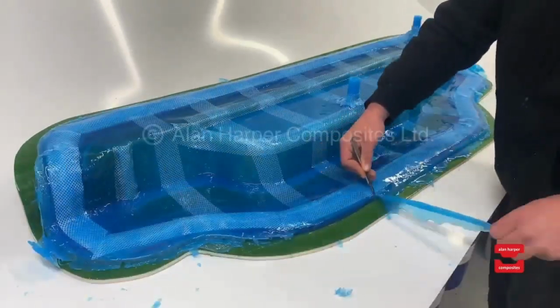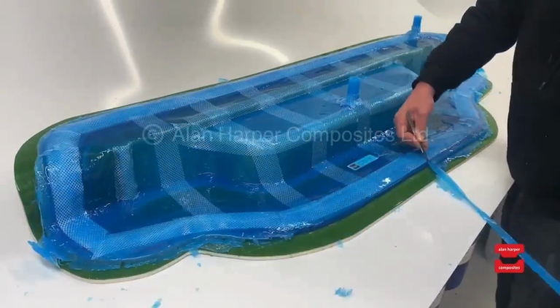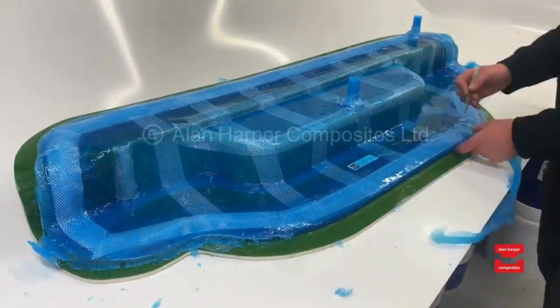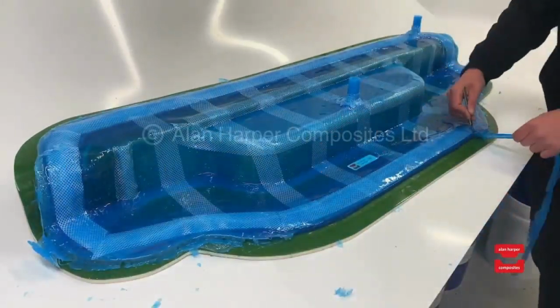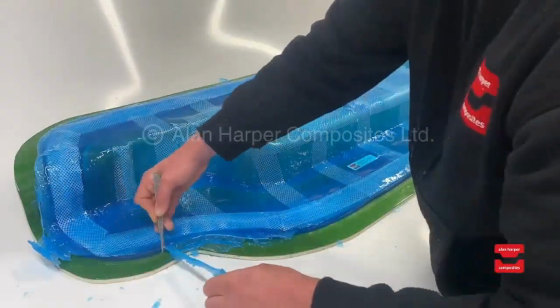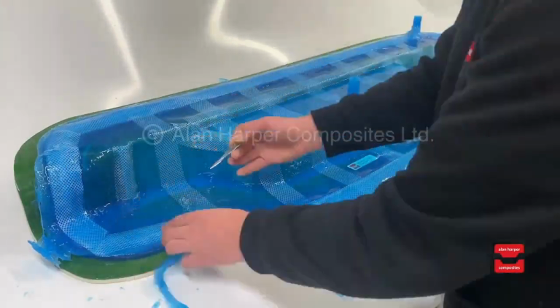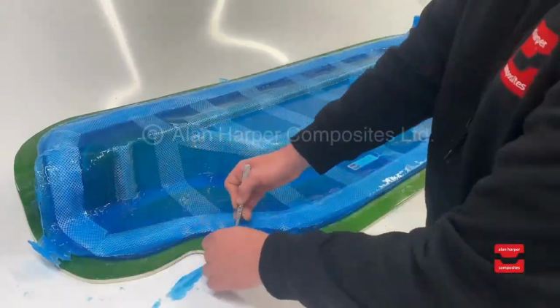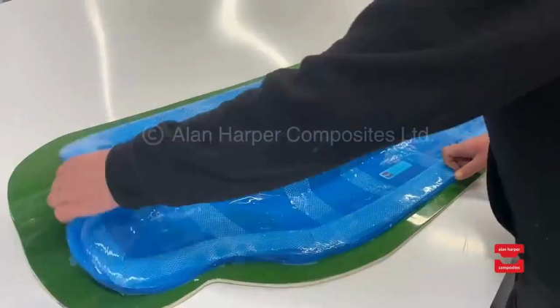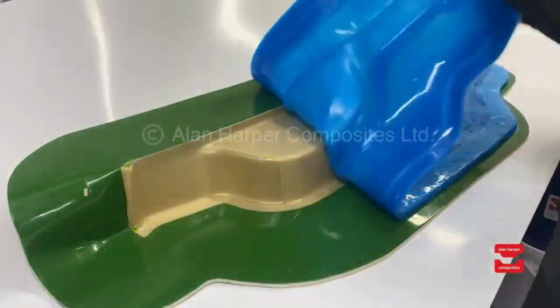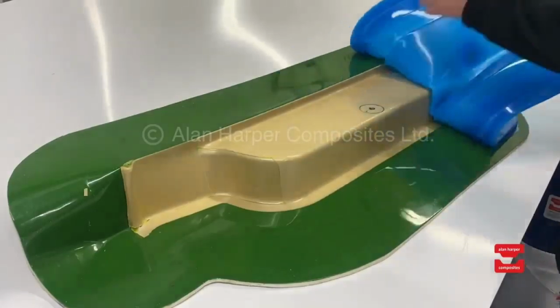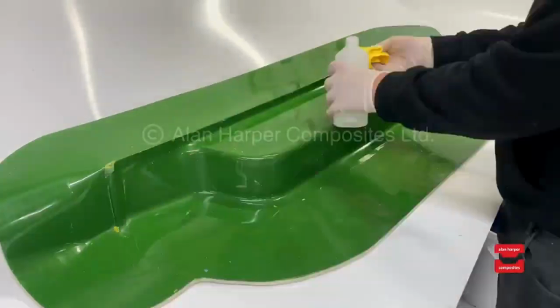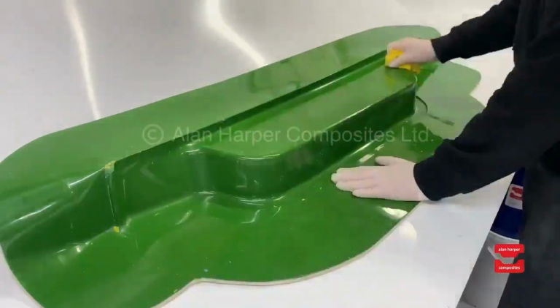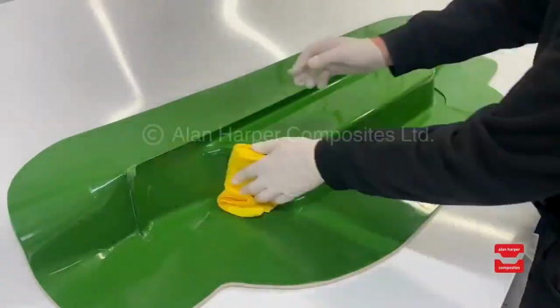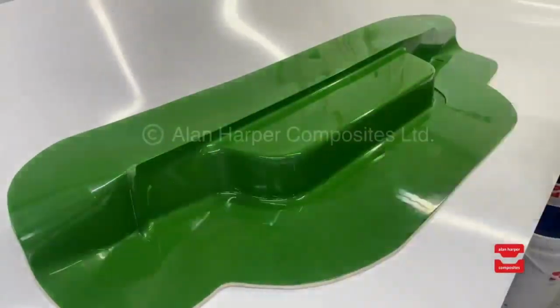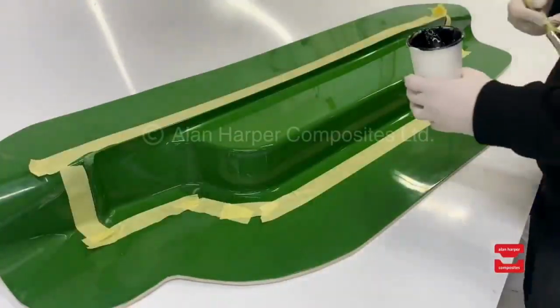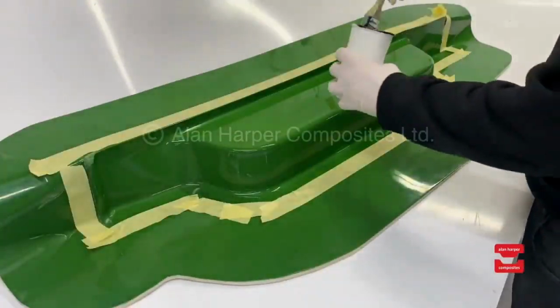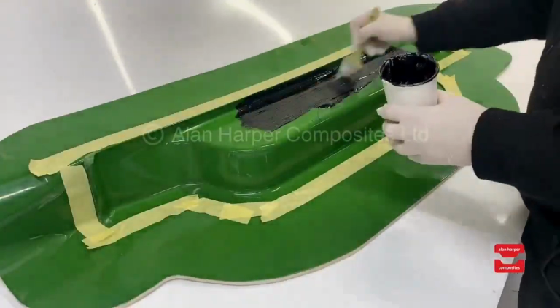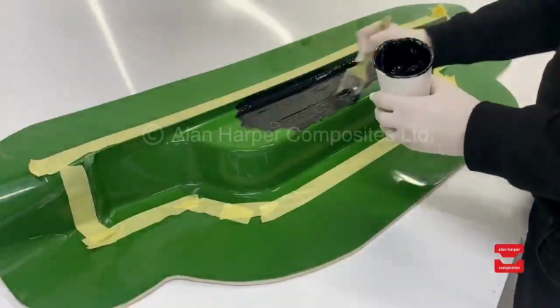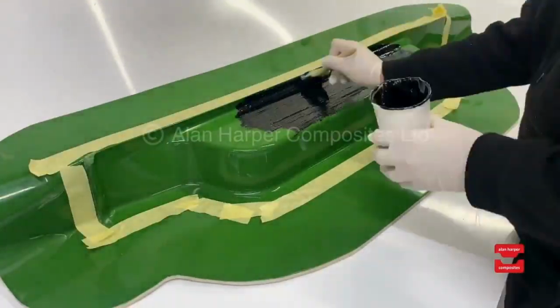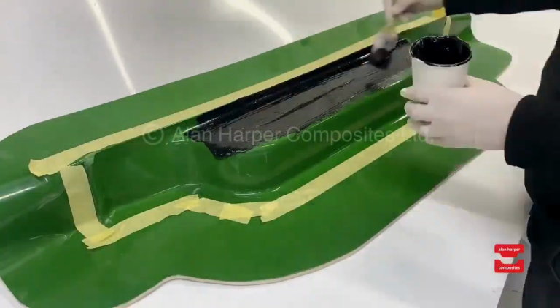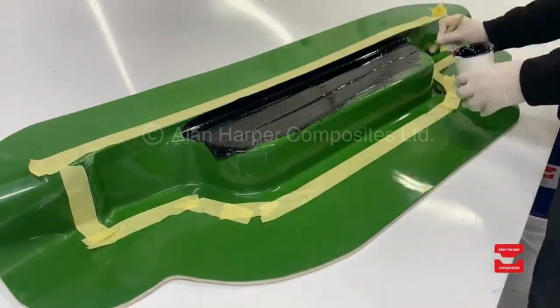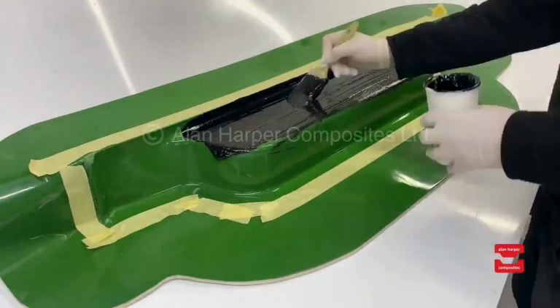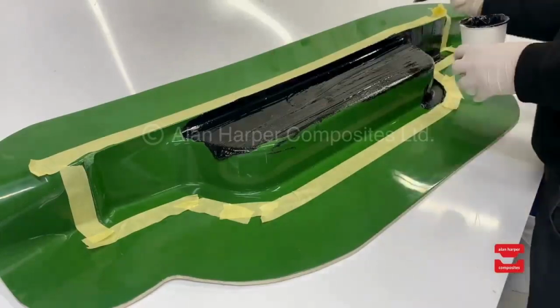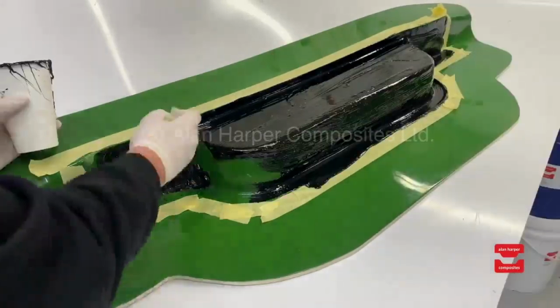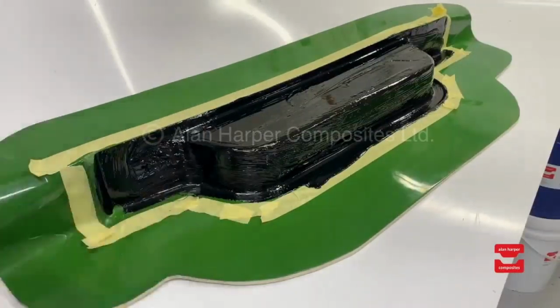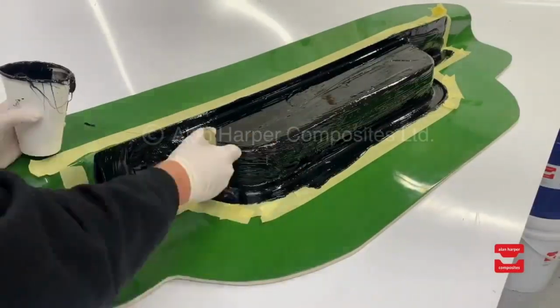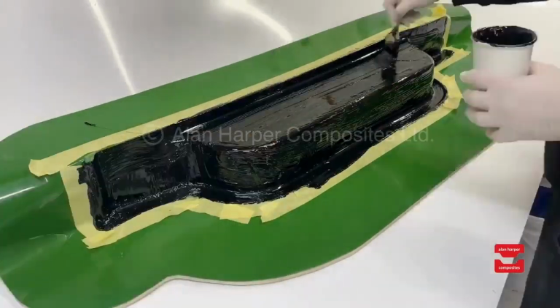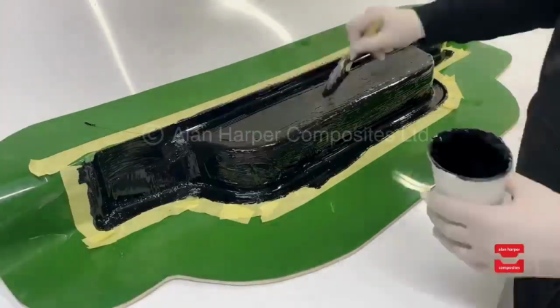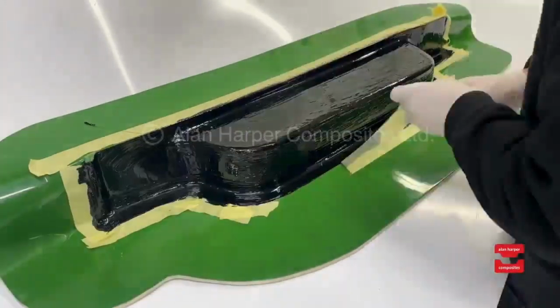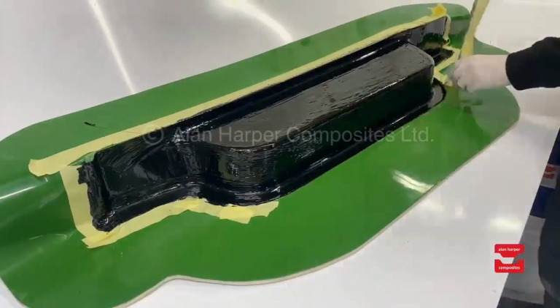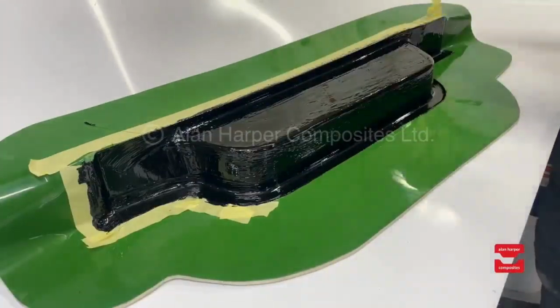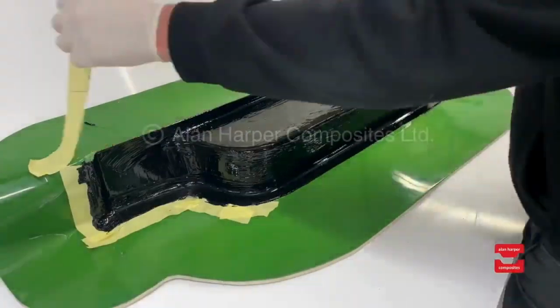Once the membrane is fully cured you can see our technician quickly trimming the bag and cleaning the base mould surface to prepare the first infusion. Please note this was all filmed across a day where the membrane went into operation within that very same day.